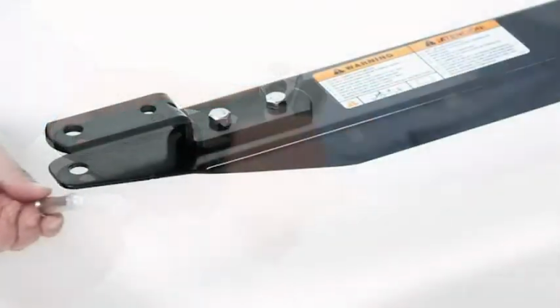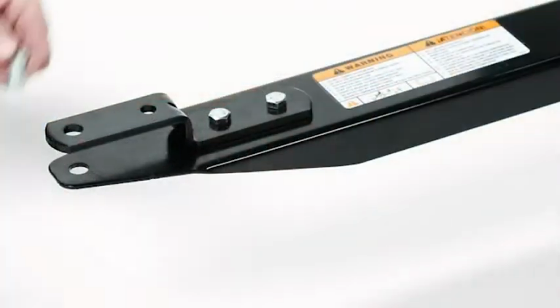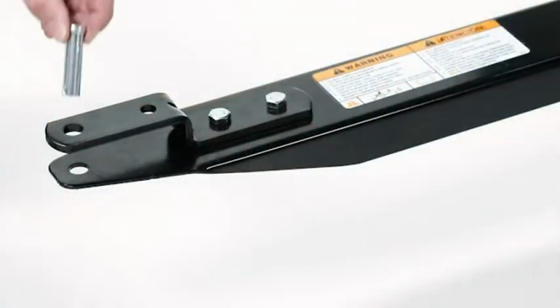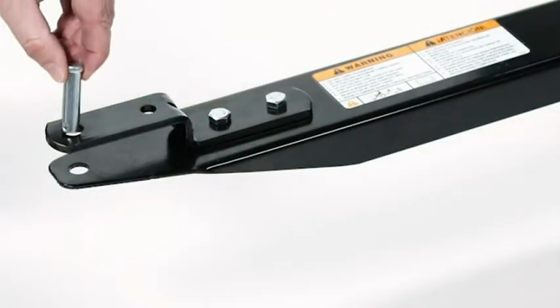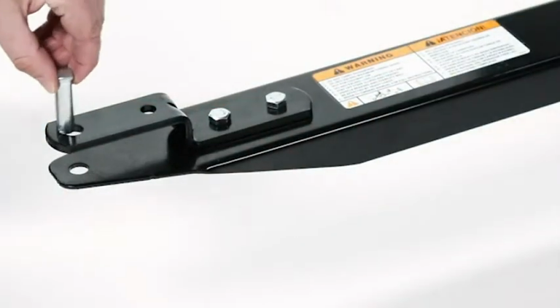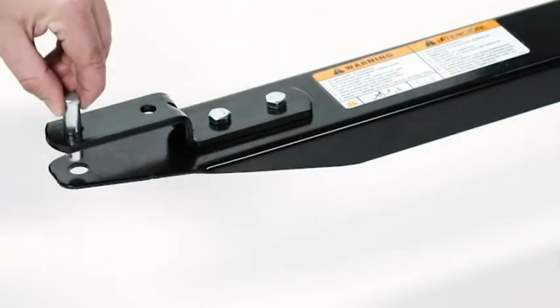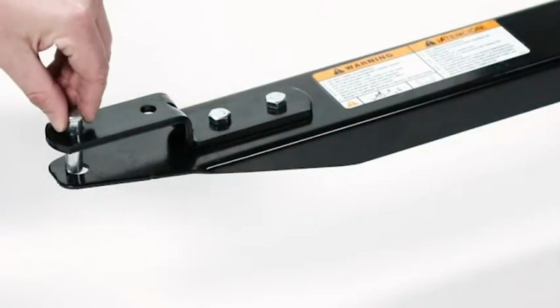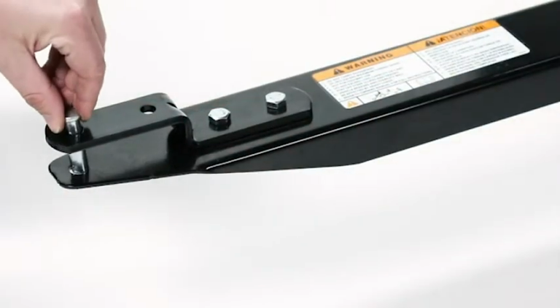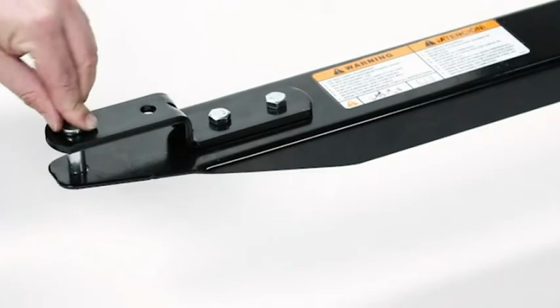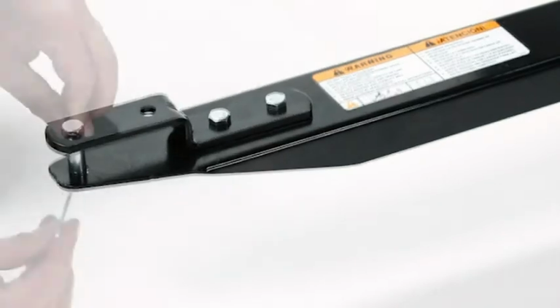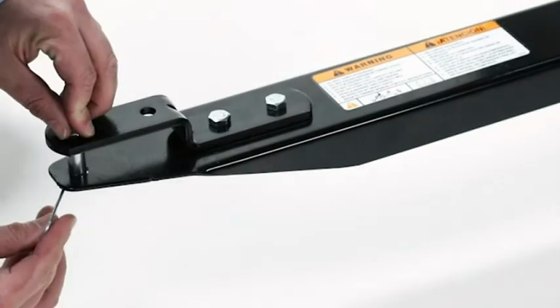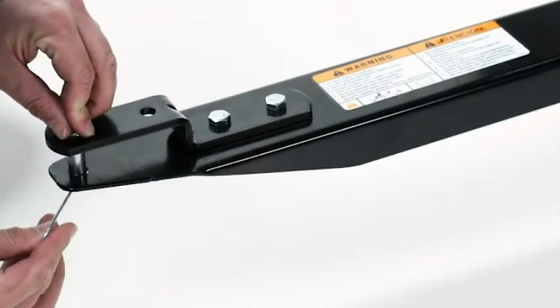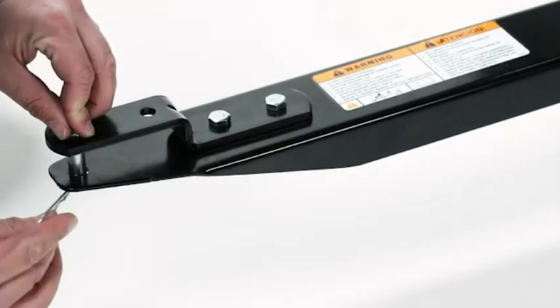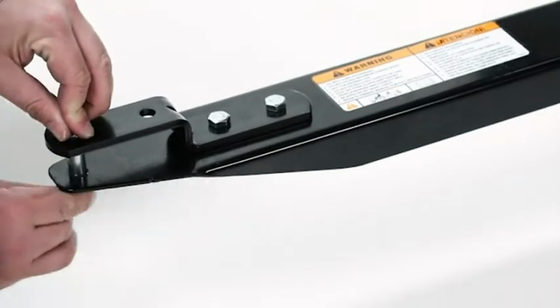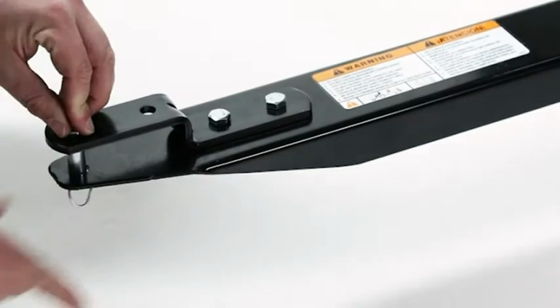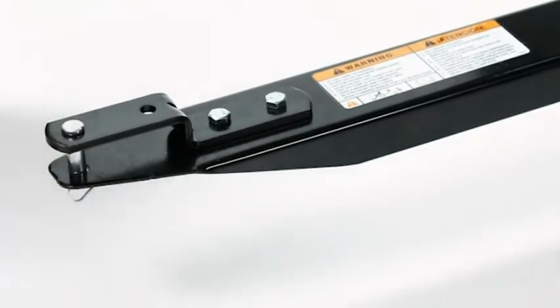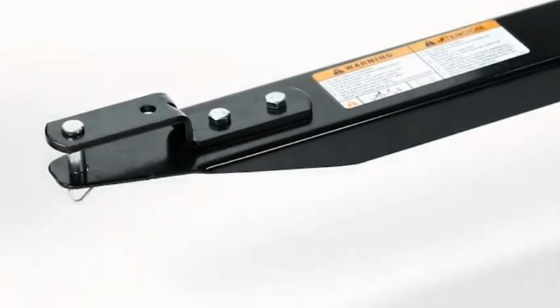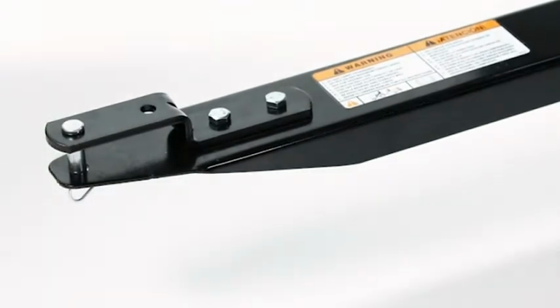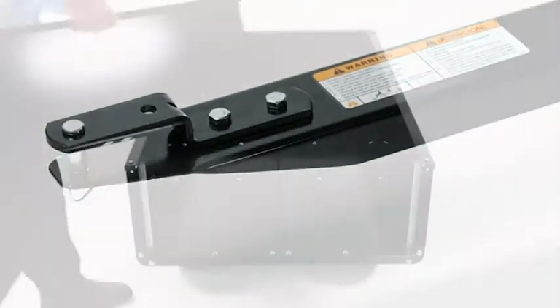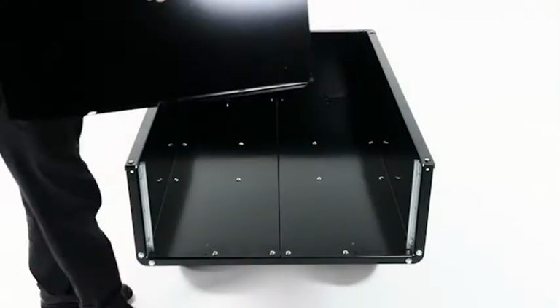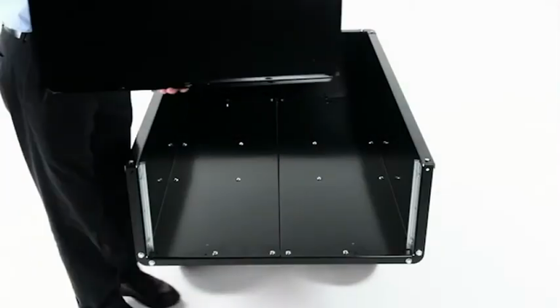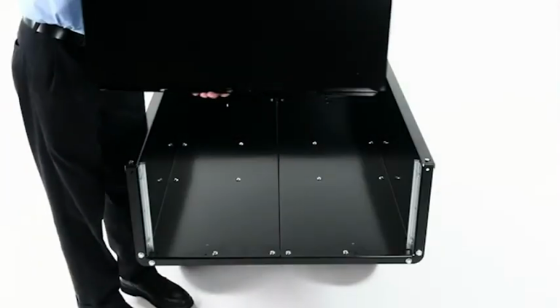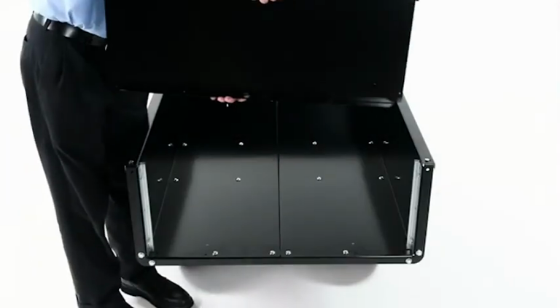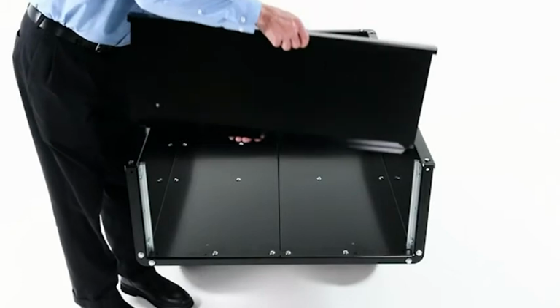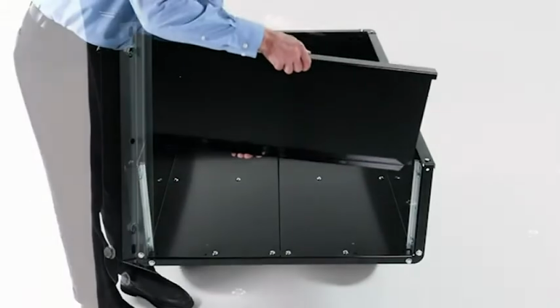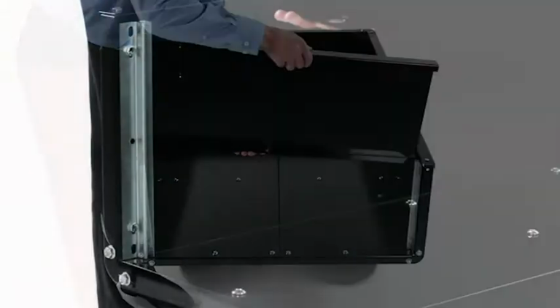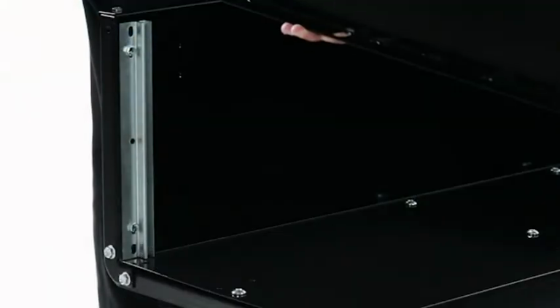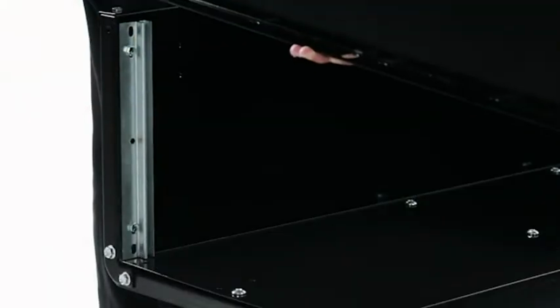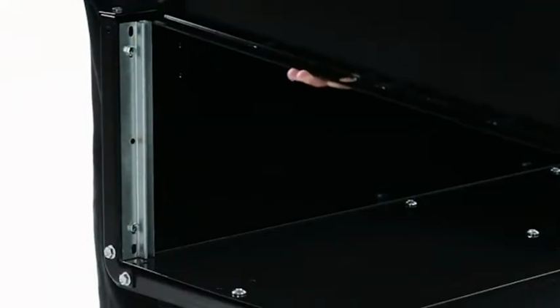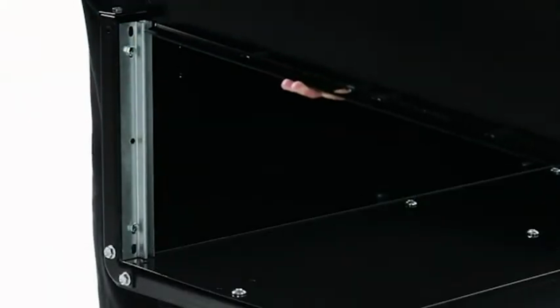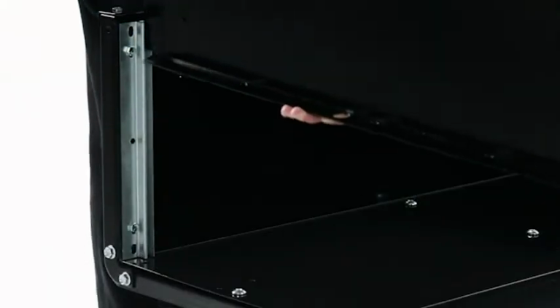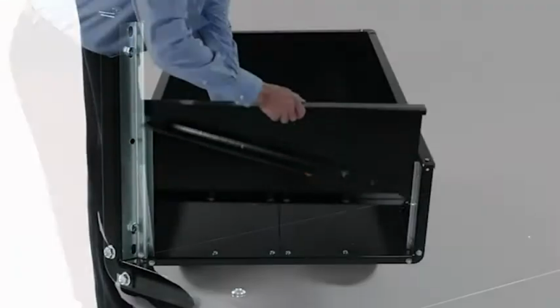Now insert the clevis pin (Part O), then secure it with the eighth inch hair cotter pin (Part M). Now install the tailgate (Part 7) by sliding it into the tailgate guides.